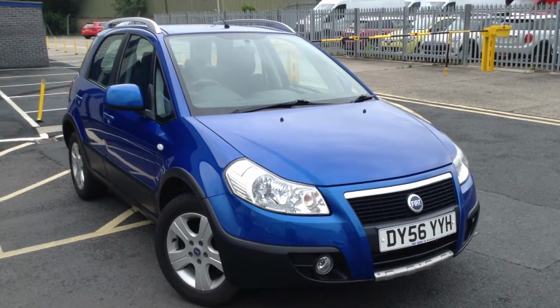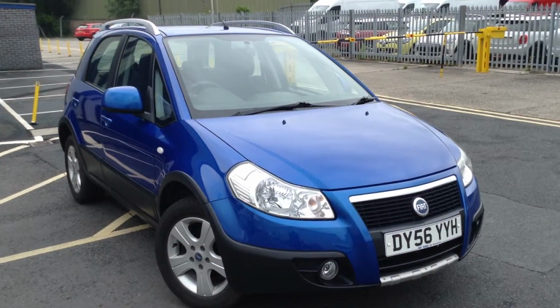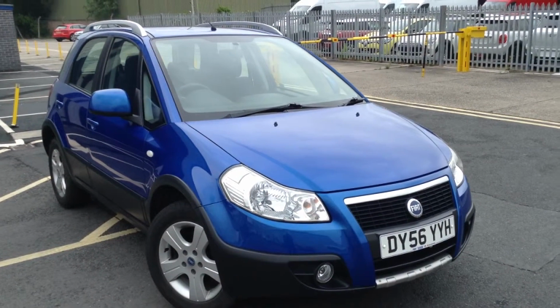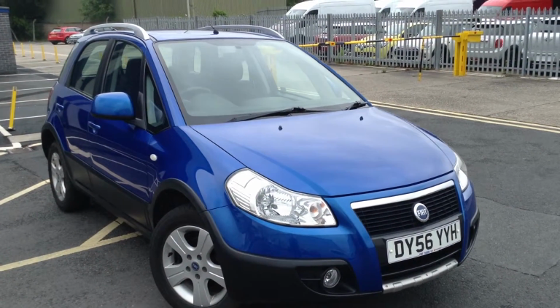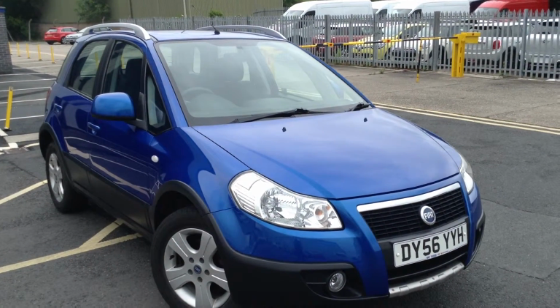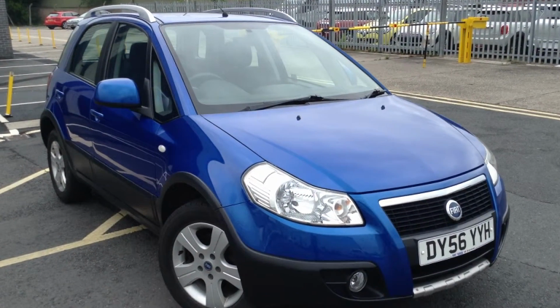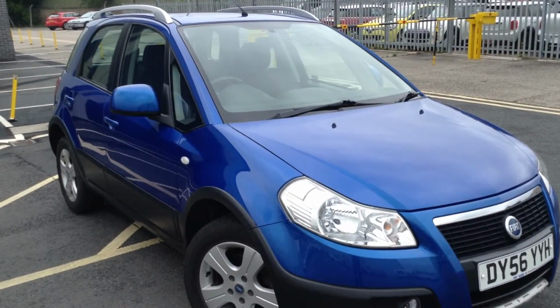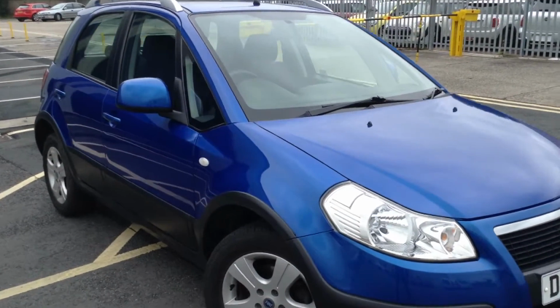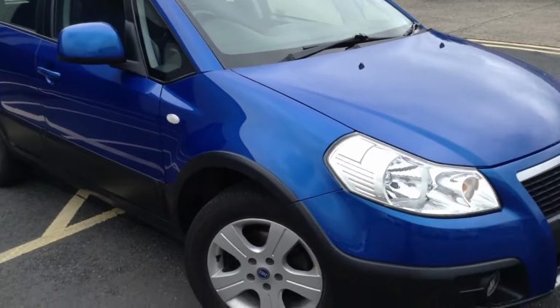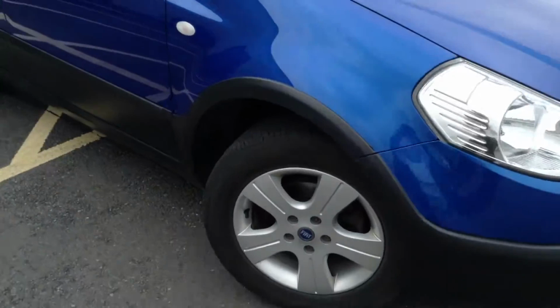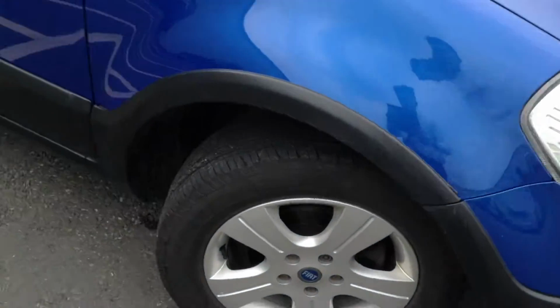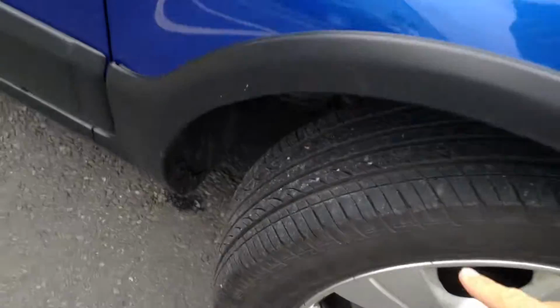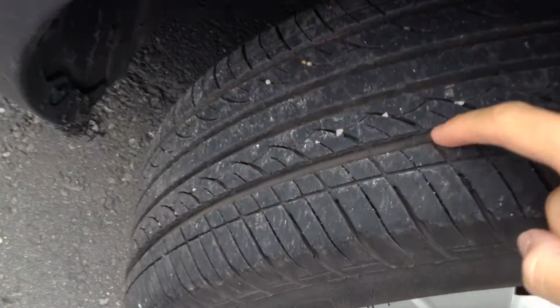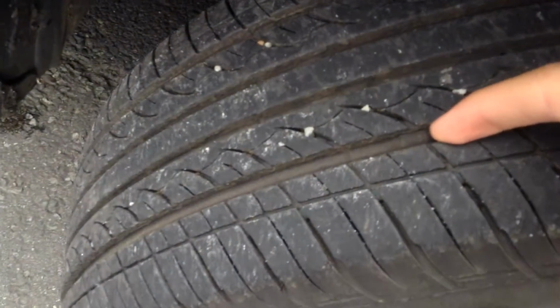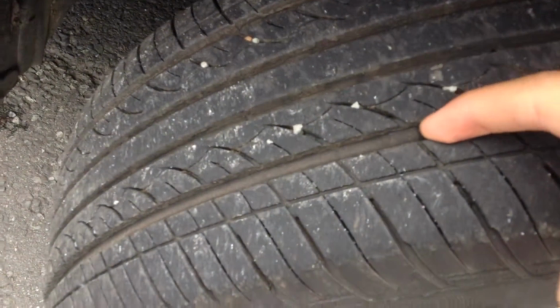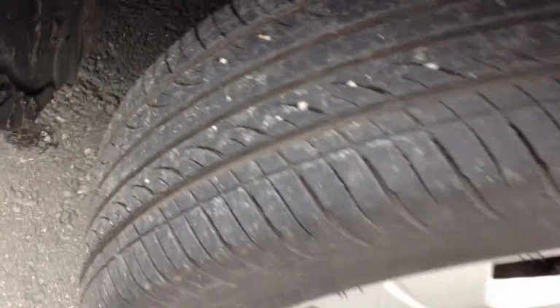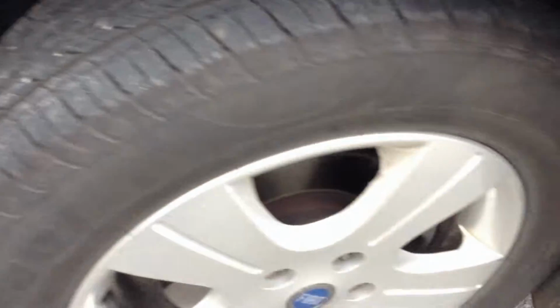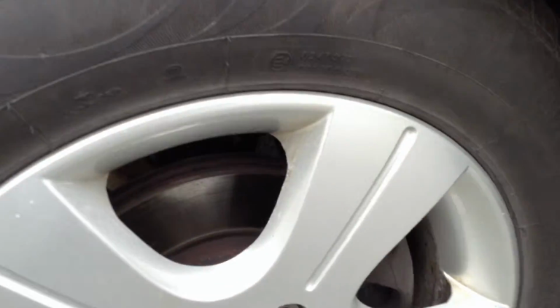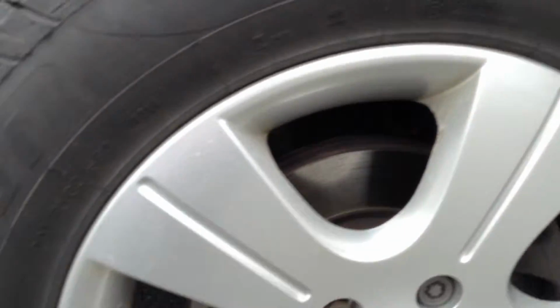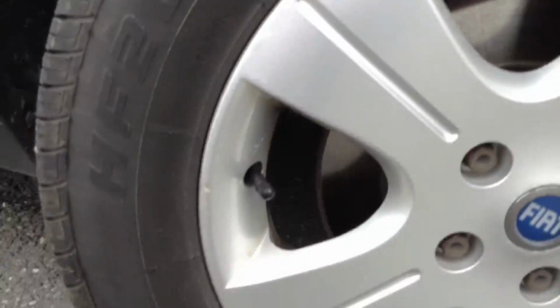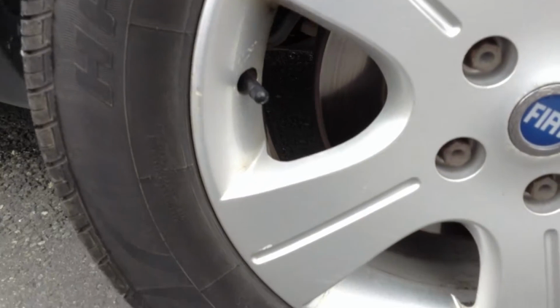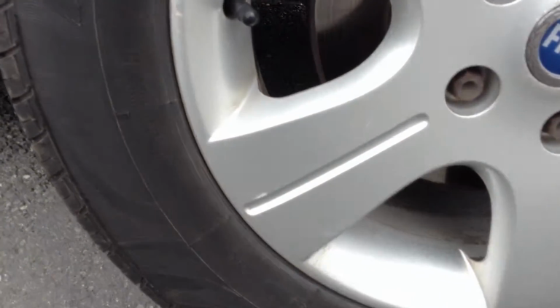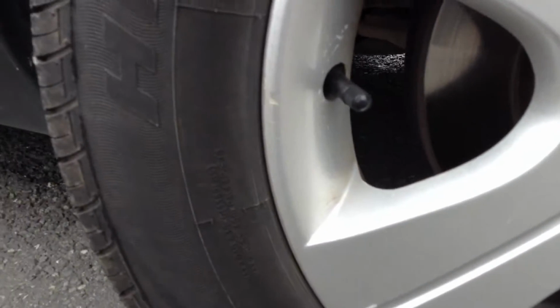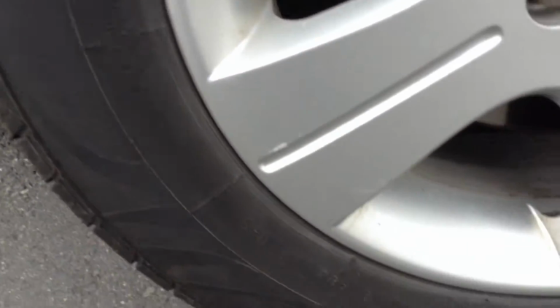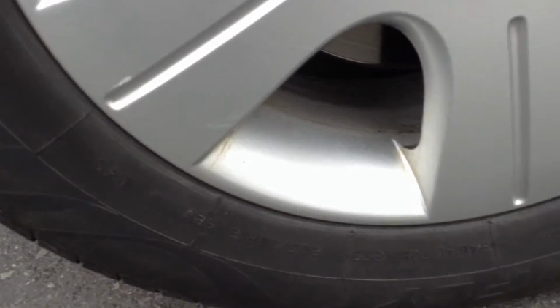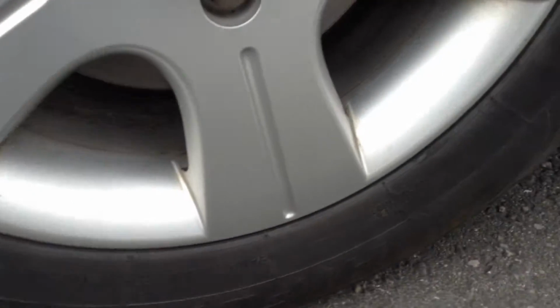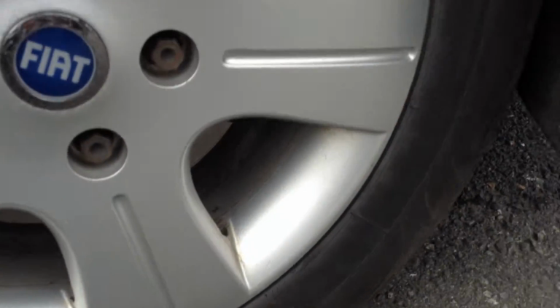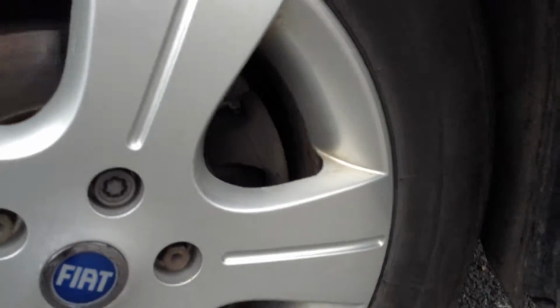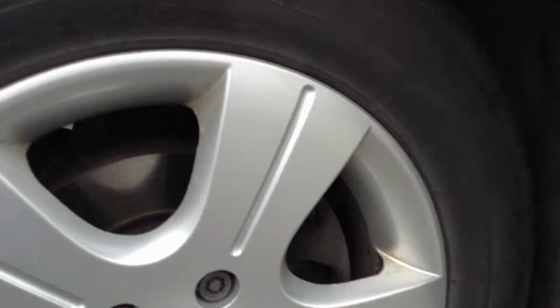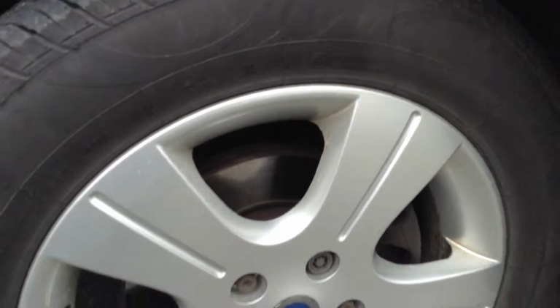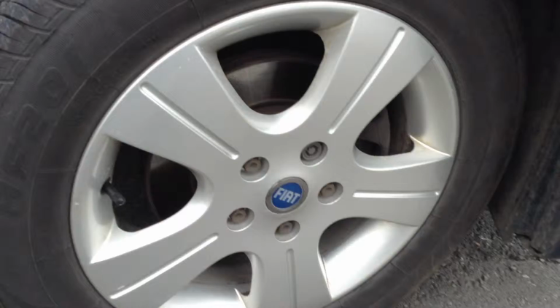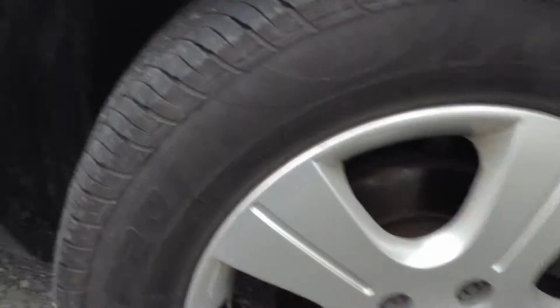Here we have a lovely 2006 Fiat Sedici in blue, starting with the offside front tyre. Easily a good 5mm of tread there. Offside front alloy, taking a good look – there are one or two little scratches and marks to the alloy, but no kerbing or any scuff marks on there.